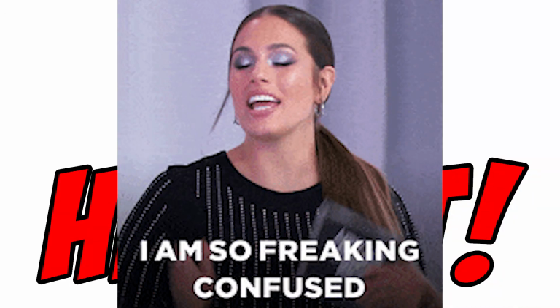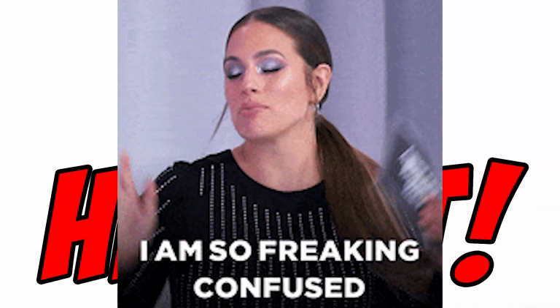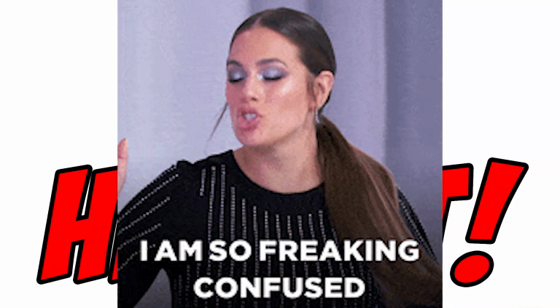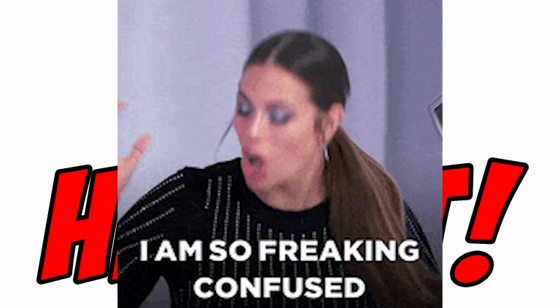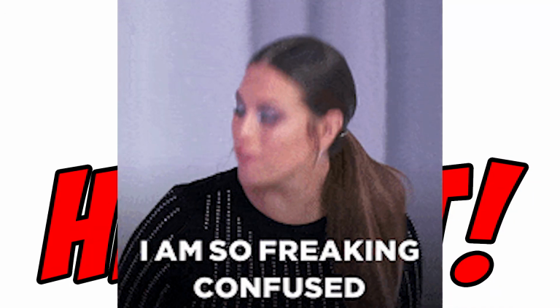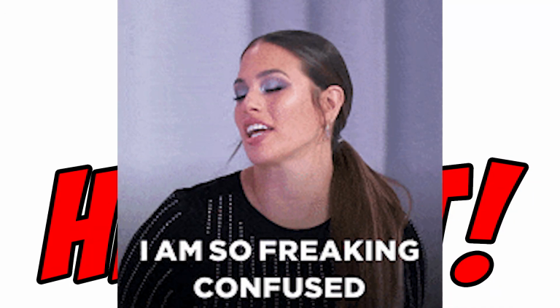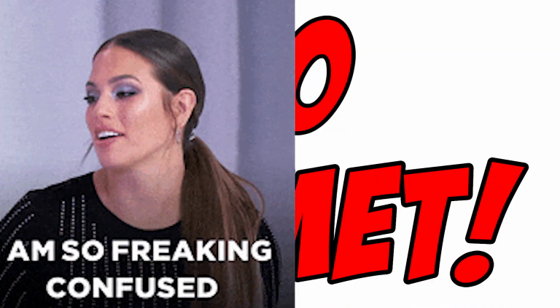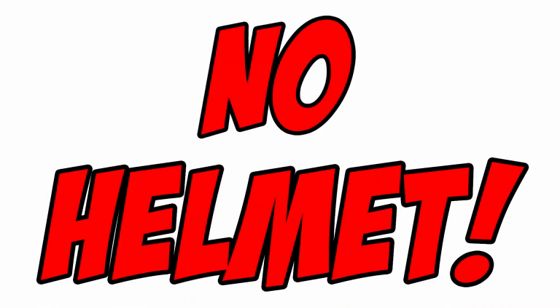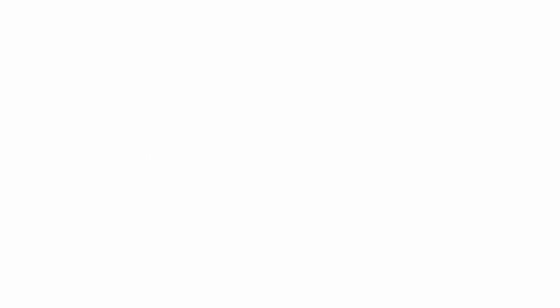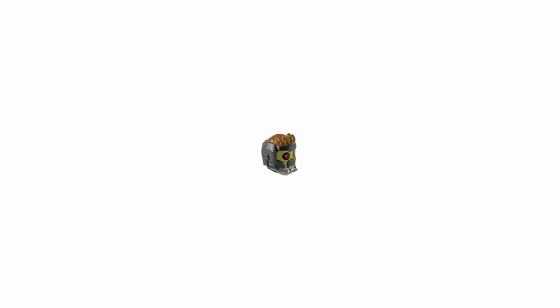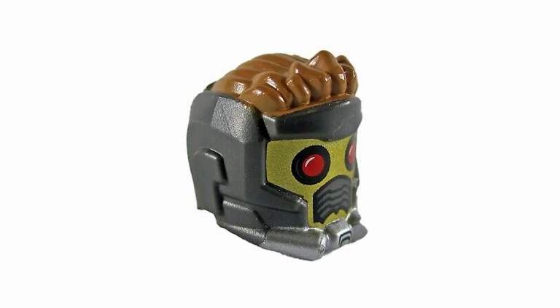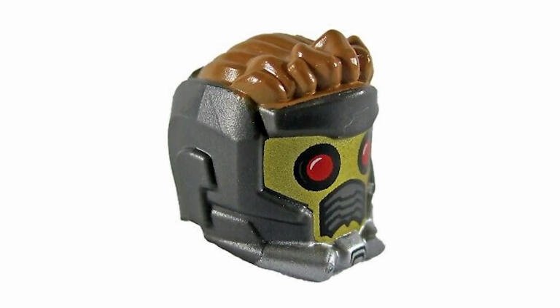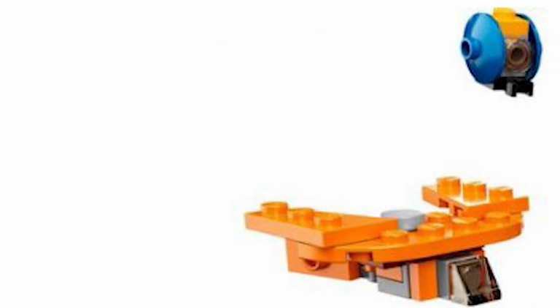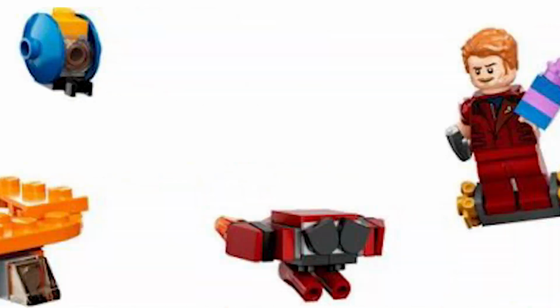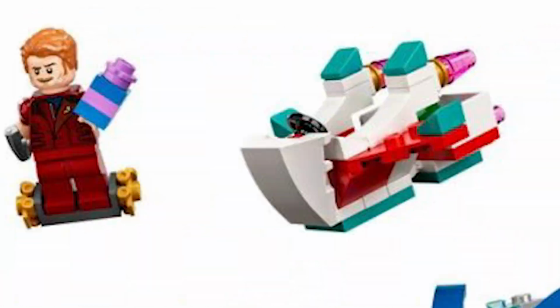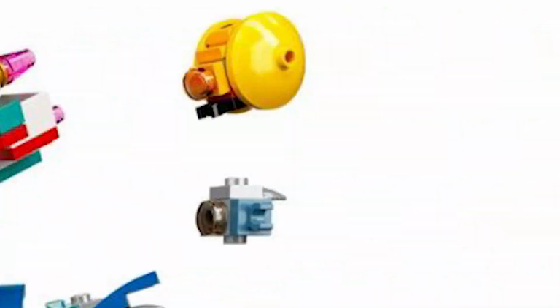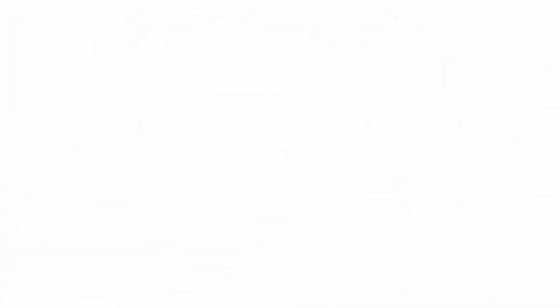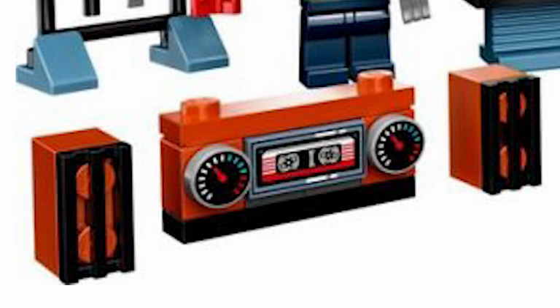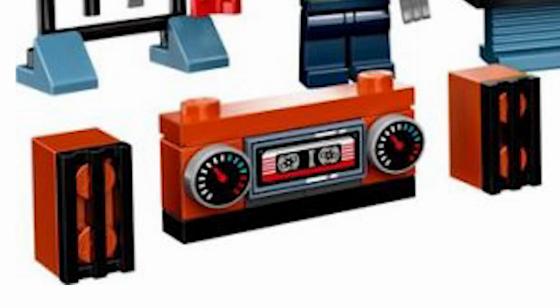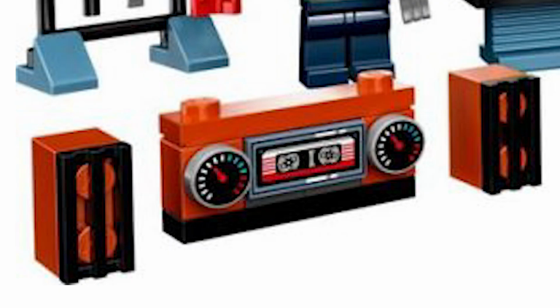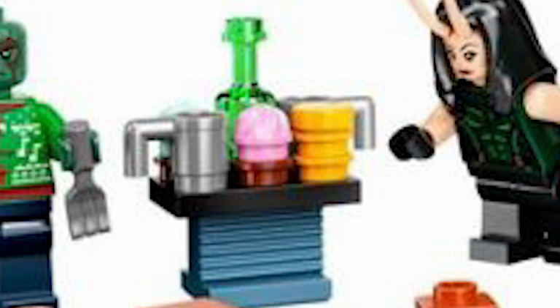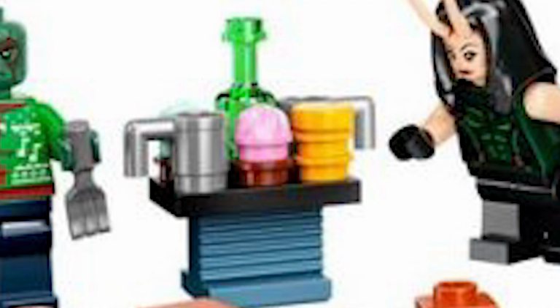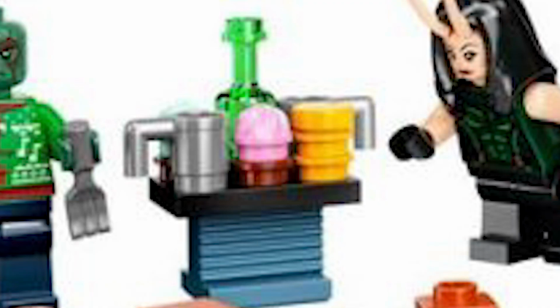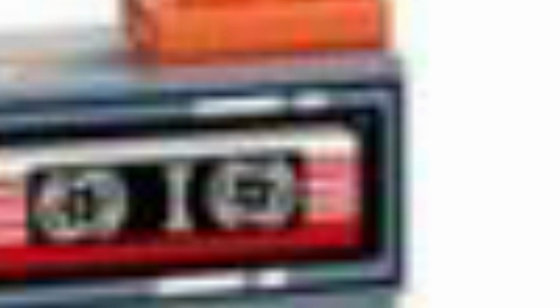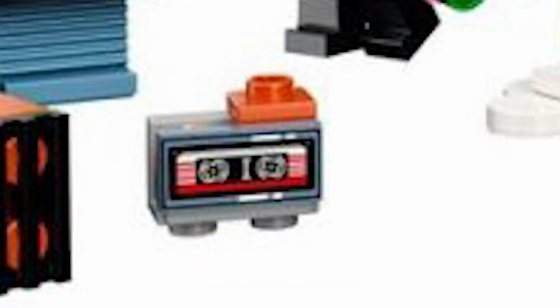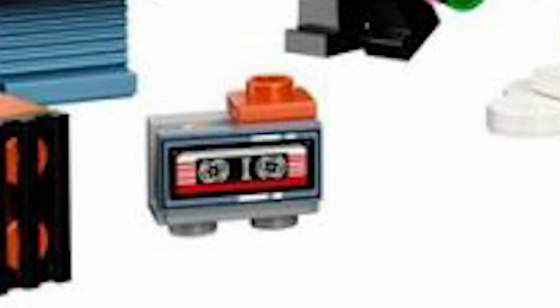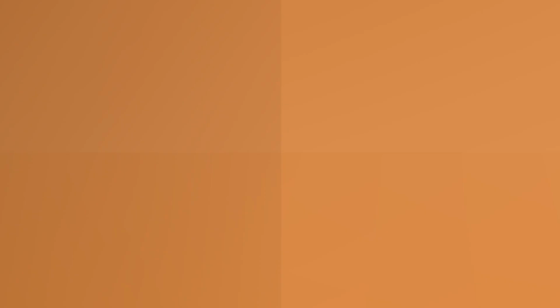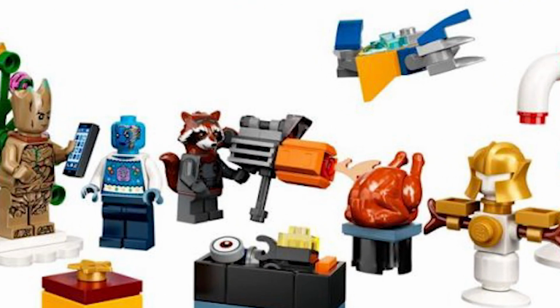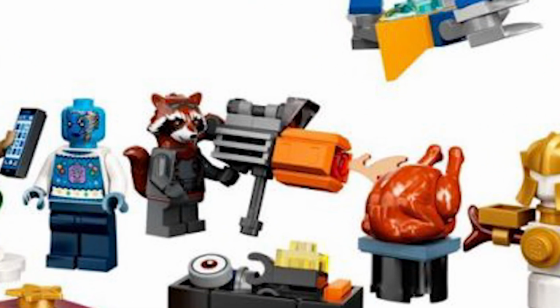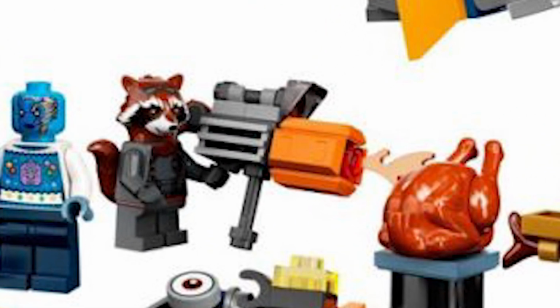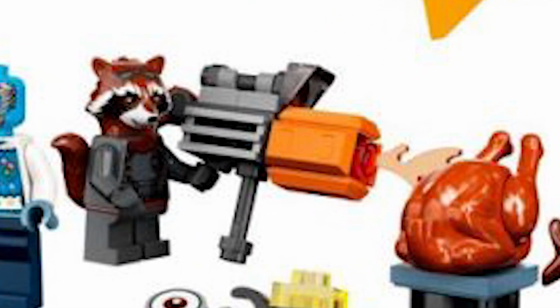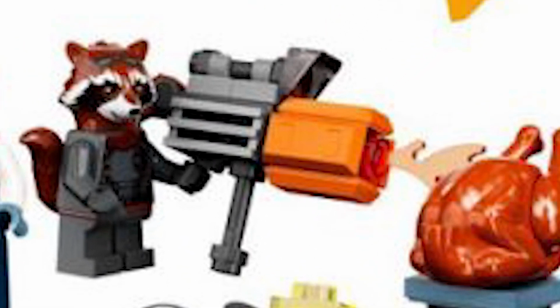Once again we get Star-Lord with no helmet, somehow. I'm really not understanding that — it's such a good piece and they never give it out. We got a plethora of builds, a lot of music-themed ones that look absolutely amazing.